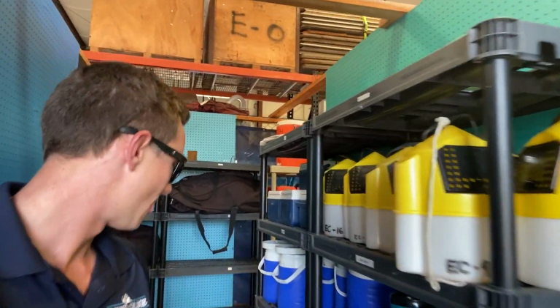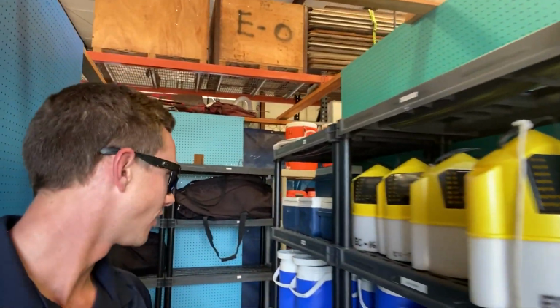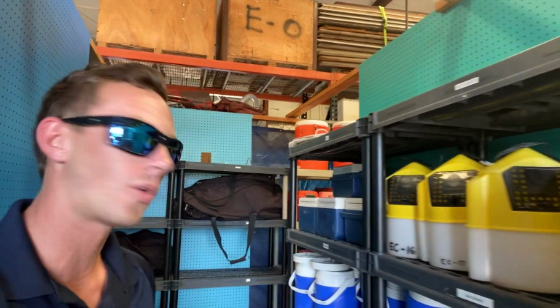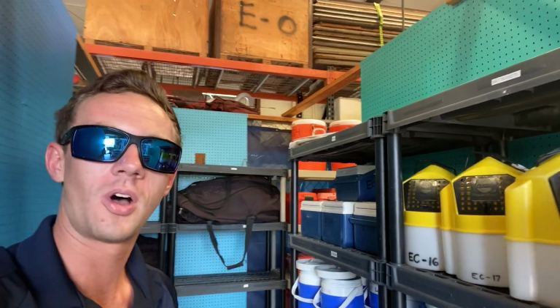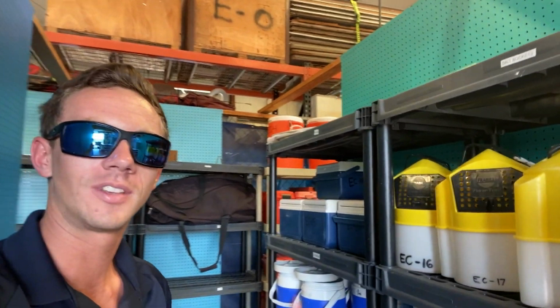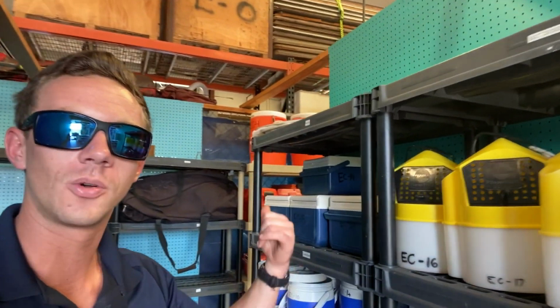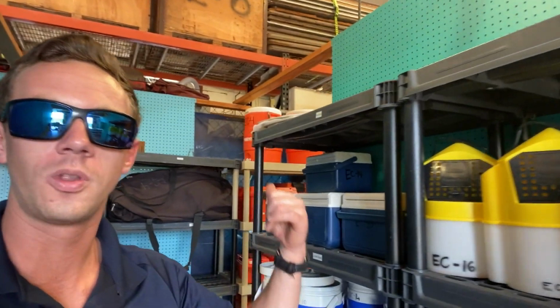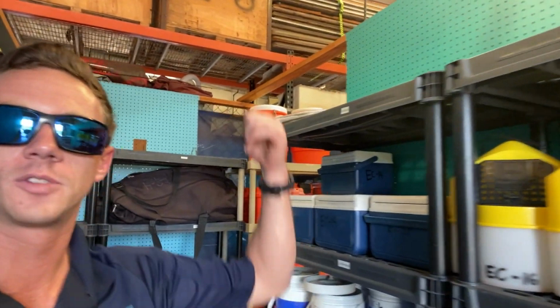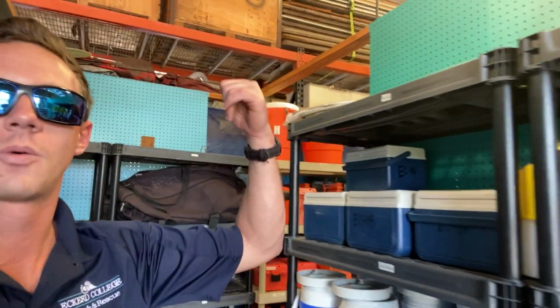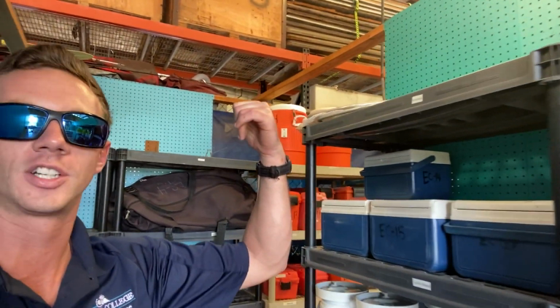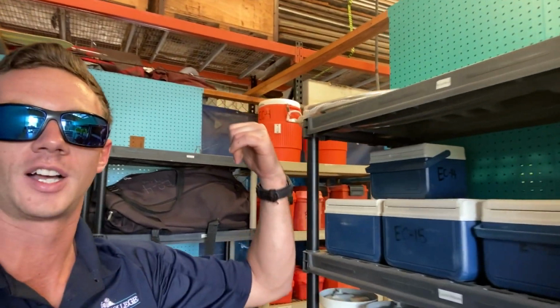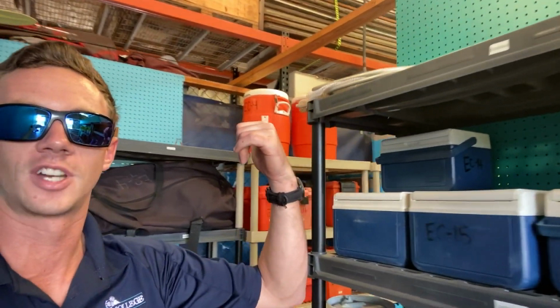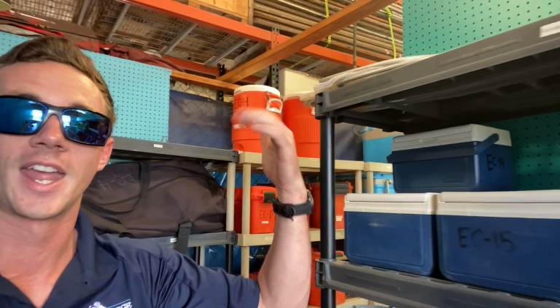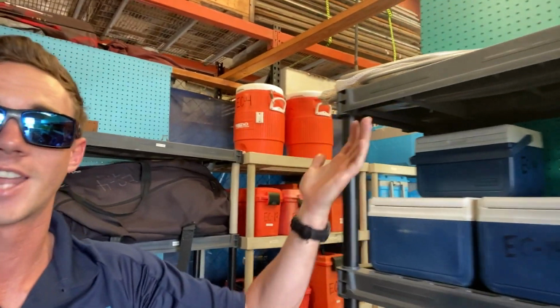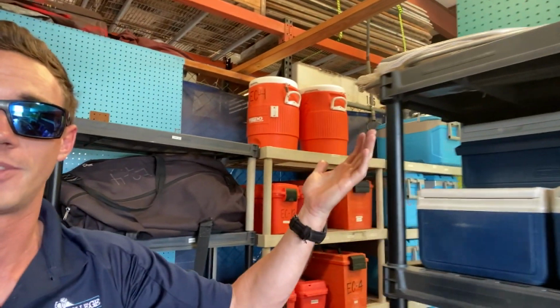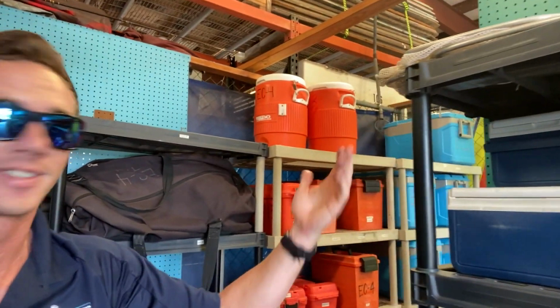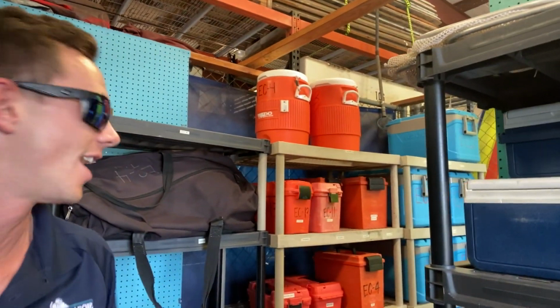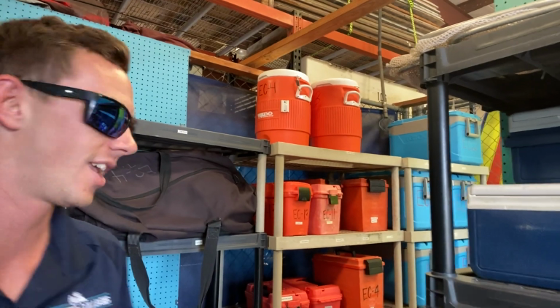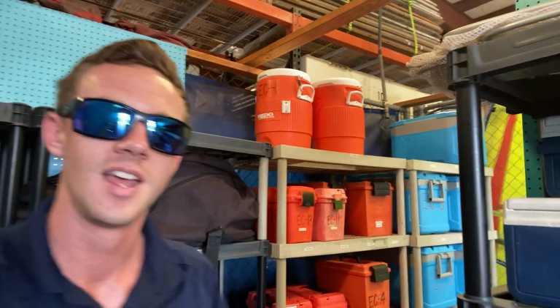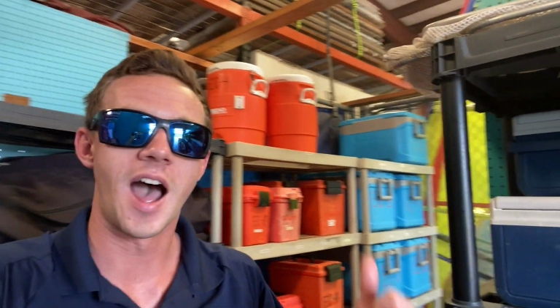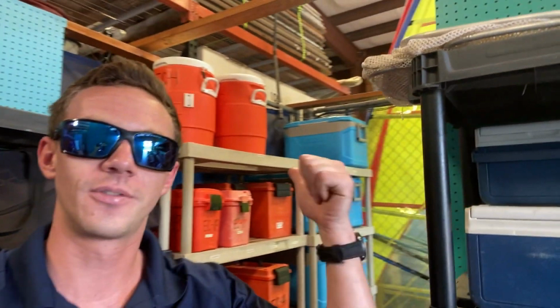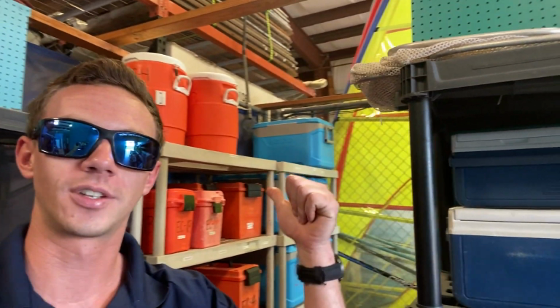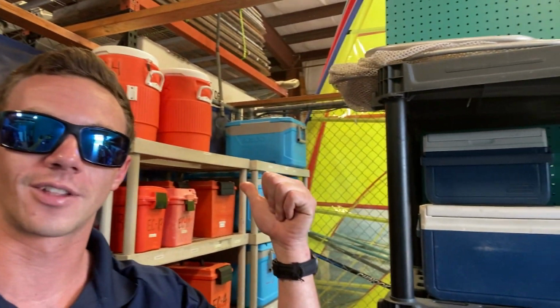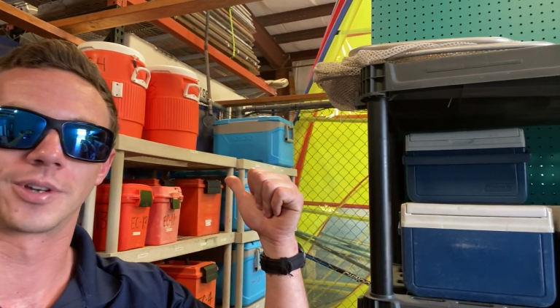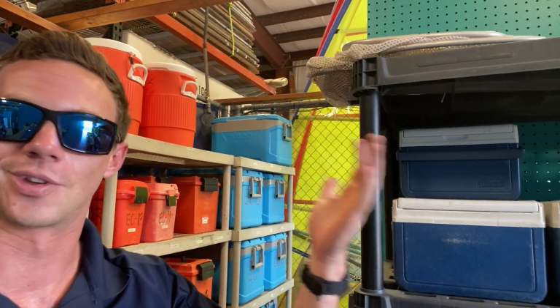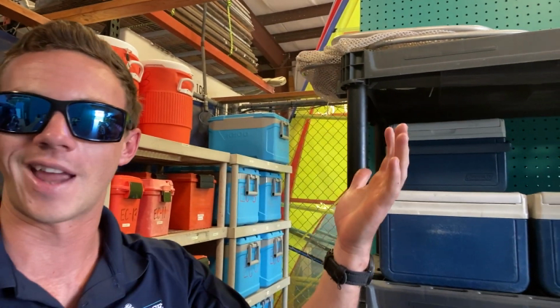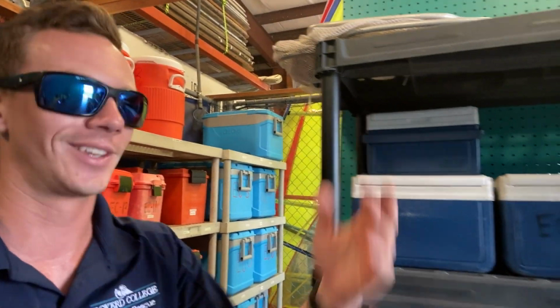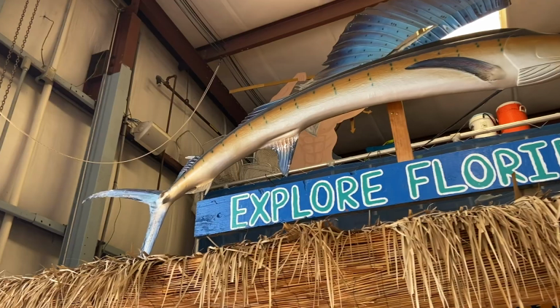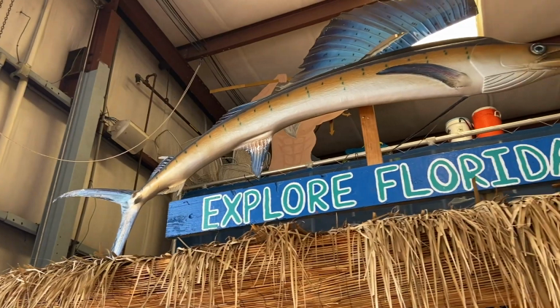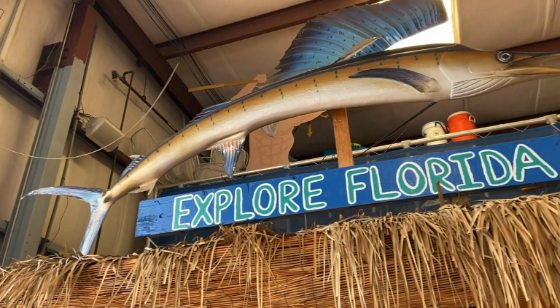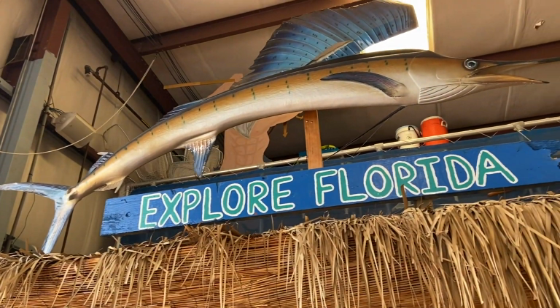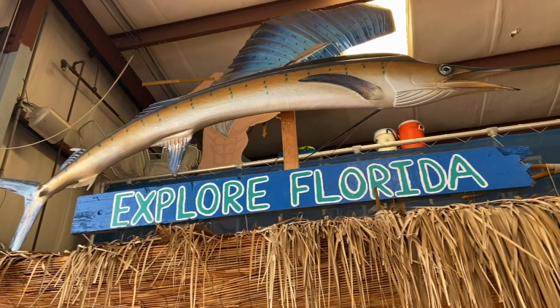We've got sports balls, little coolers, big water jugs if you're trying to hang out in Kappa Field and you need to stay hydrated. And then of course regular coolers. So really everything you need to set up a camping trip.